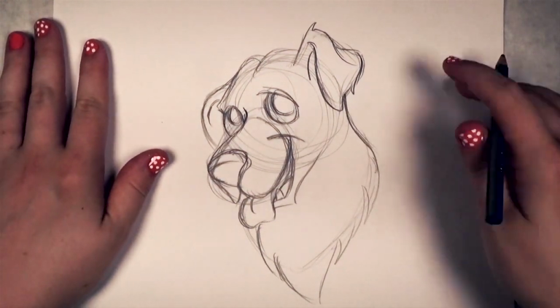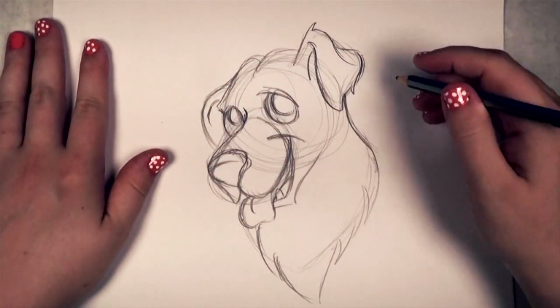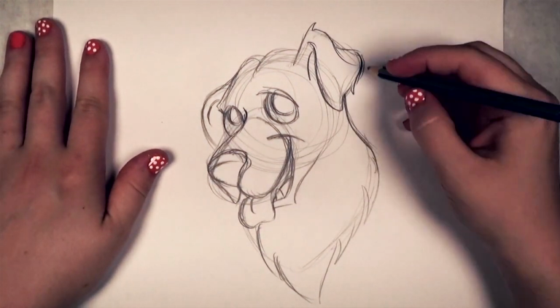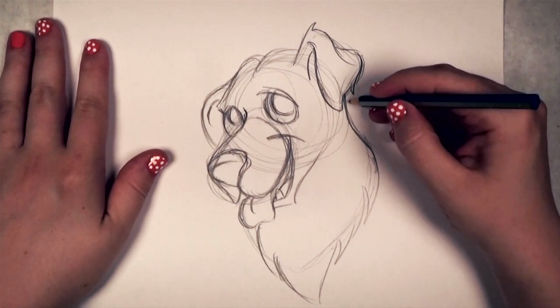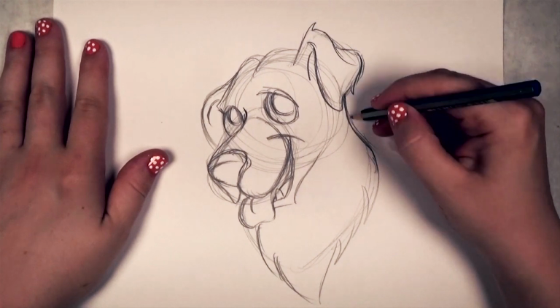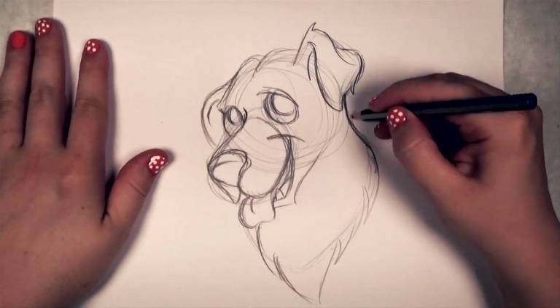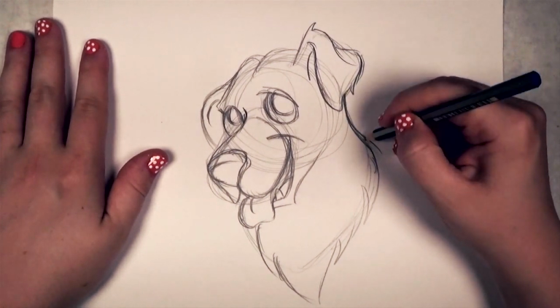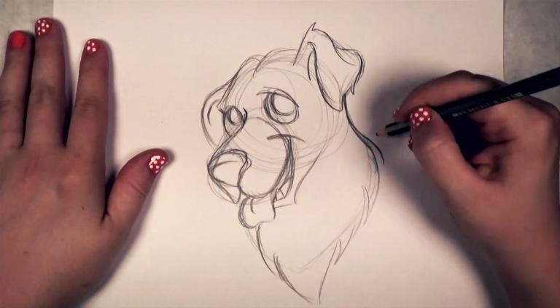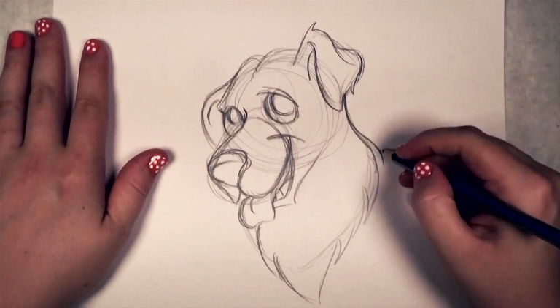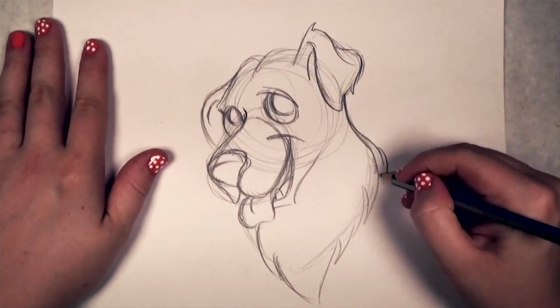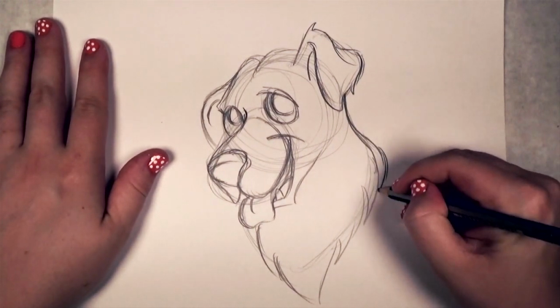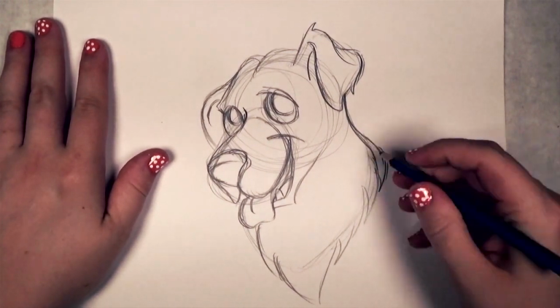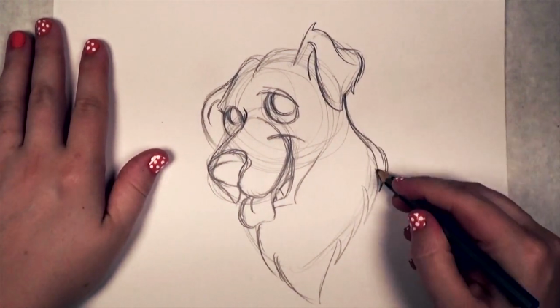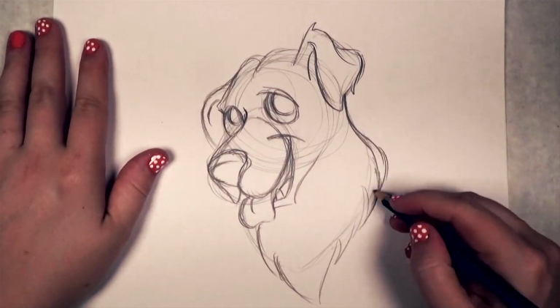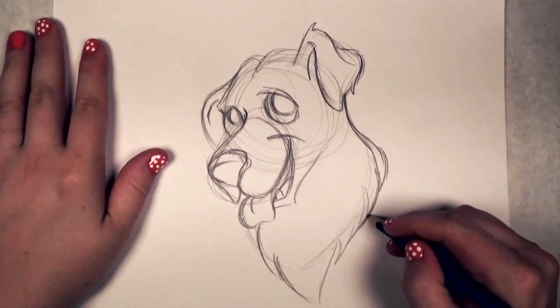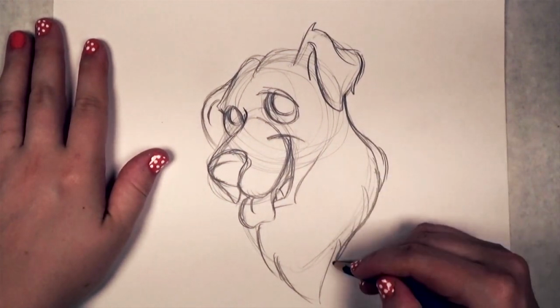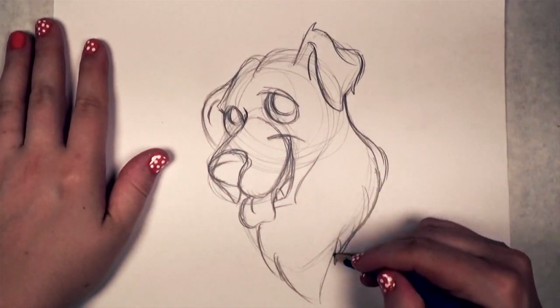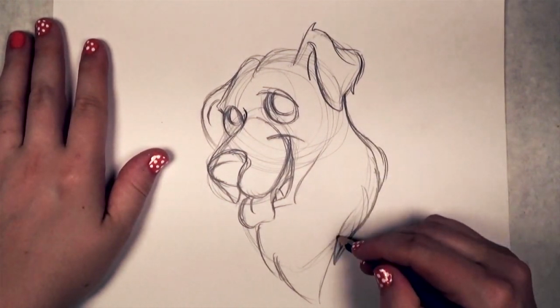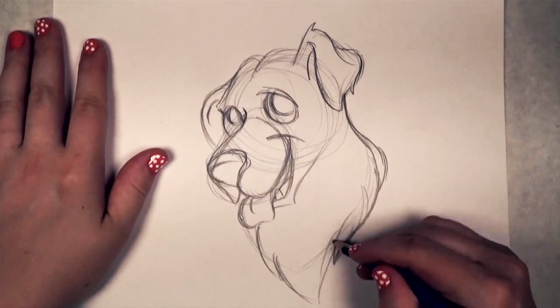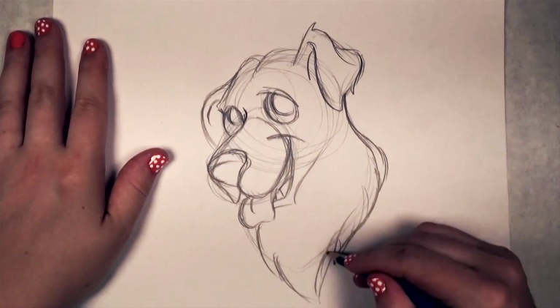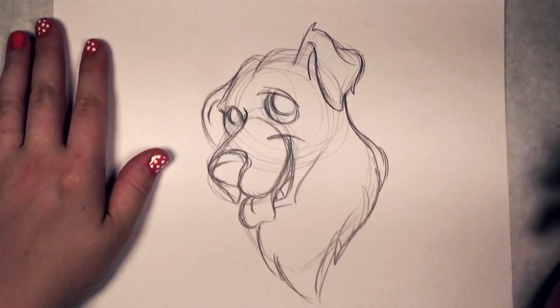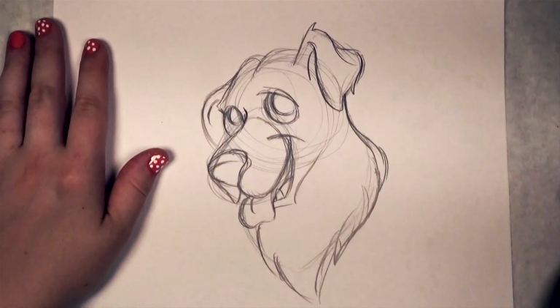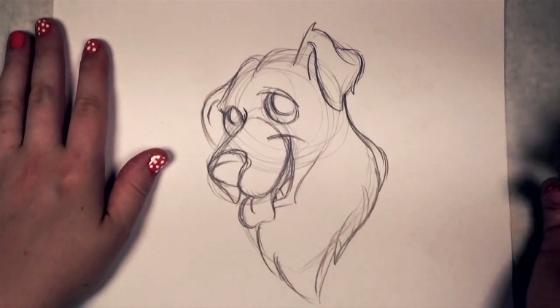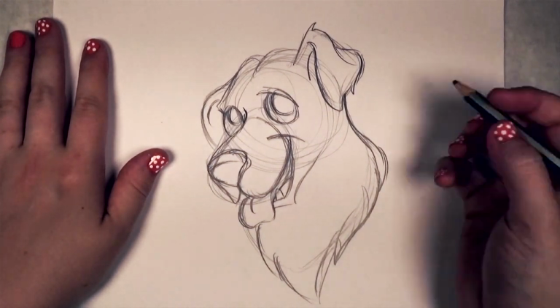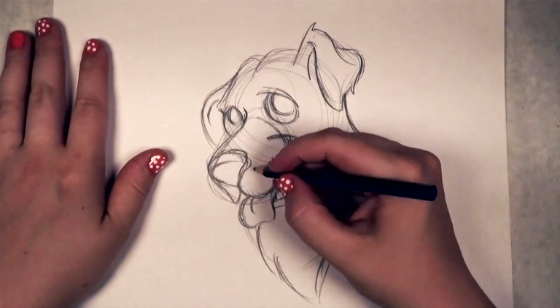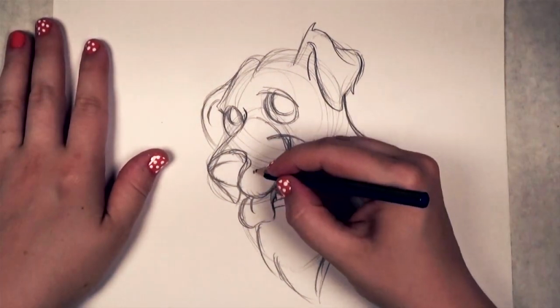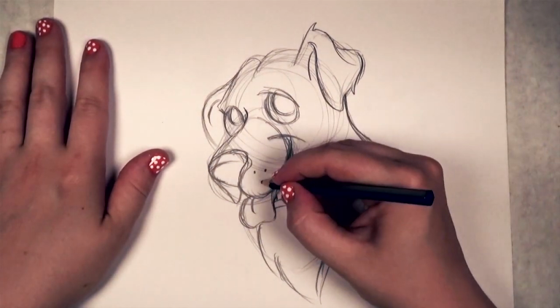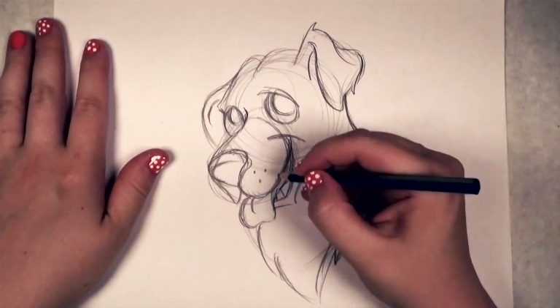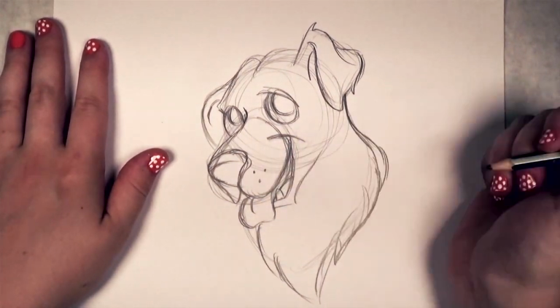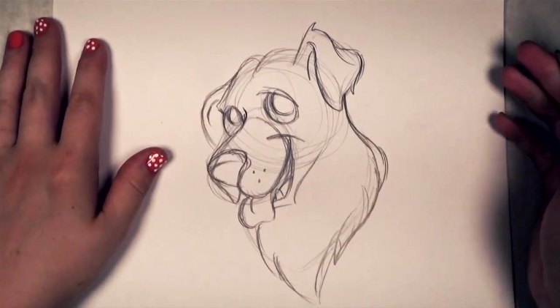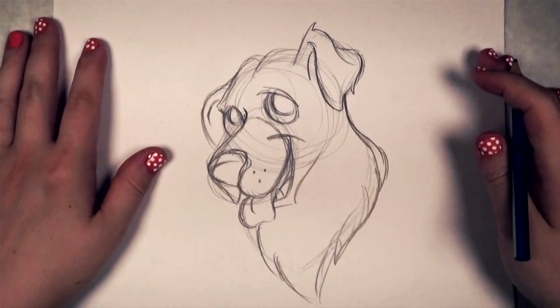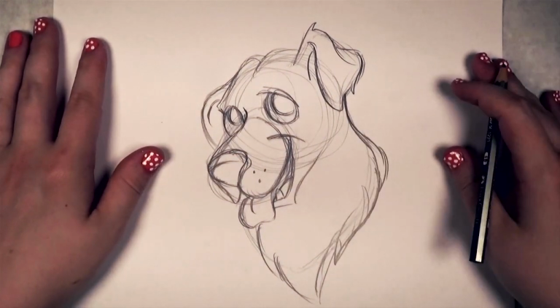You can see I've added some tufts of hair, because golden retrievers are very fluffy dogs. I'm also adding some whisker dots.